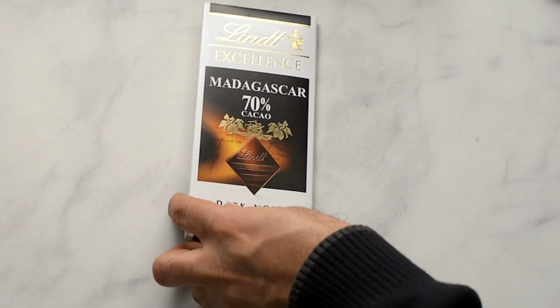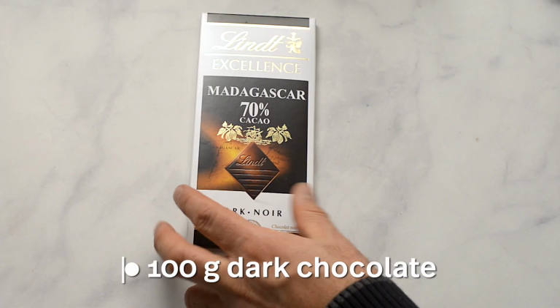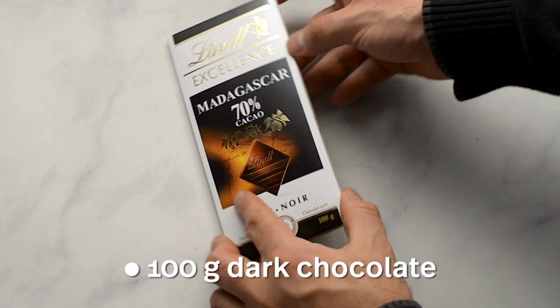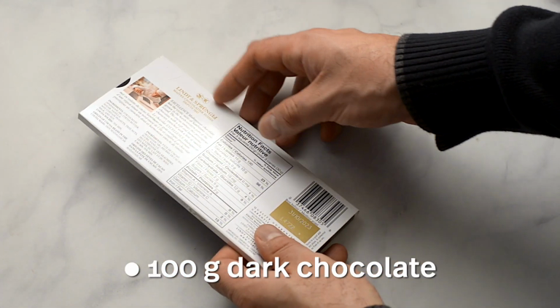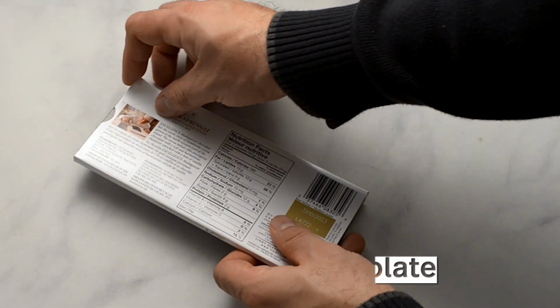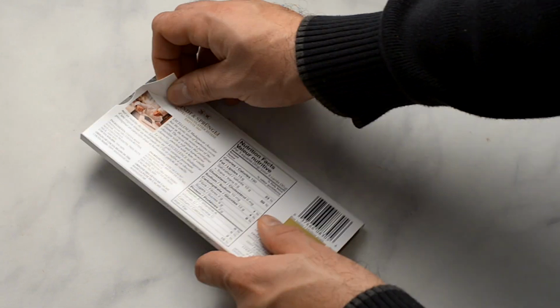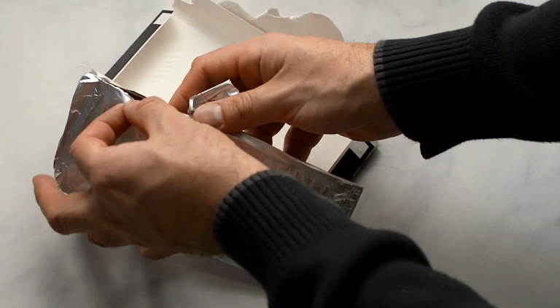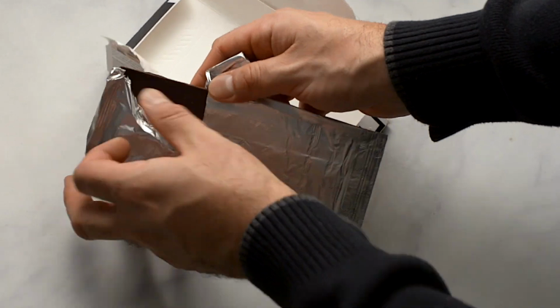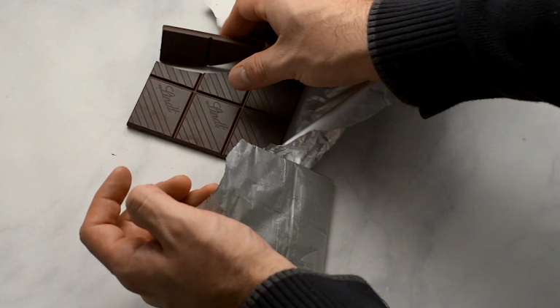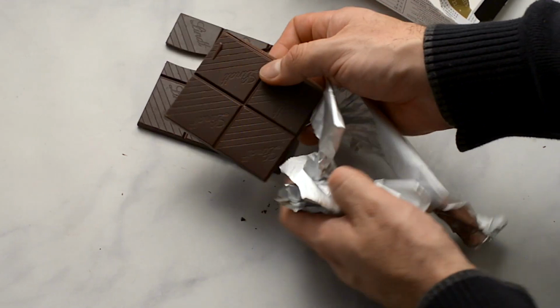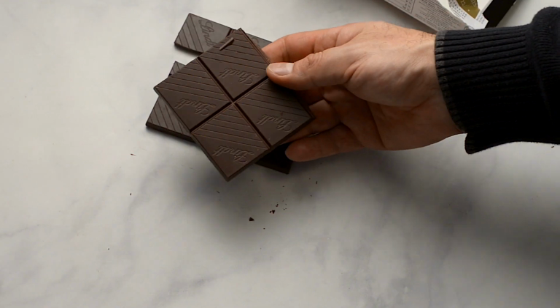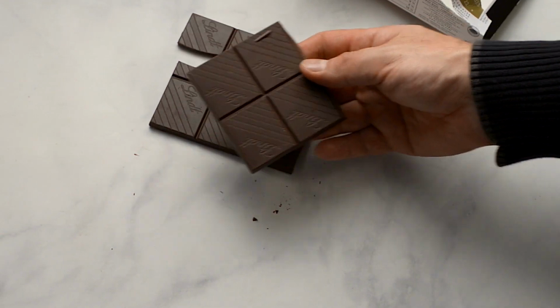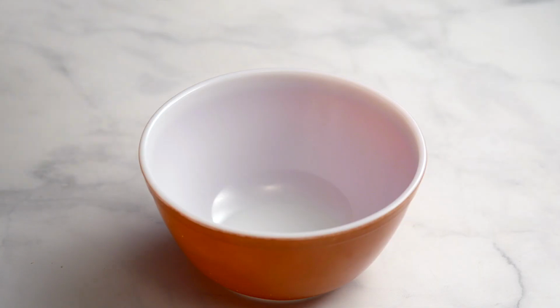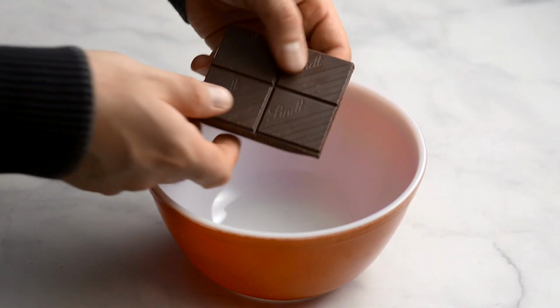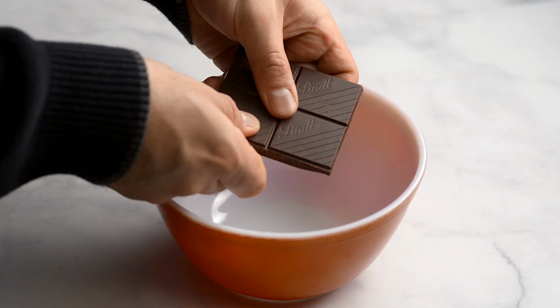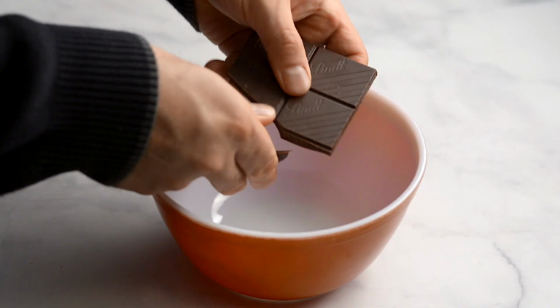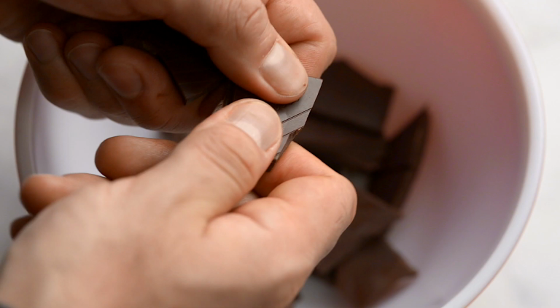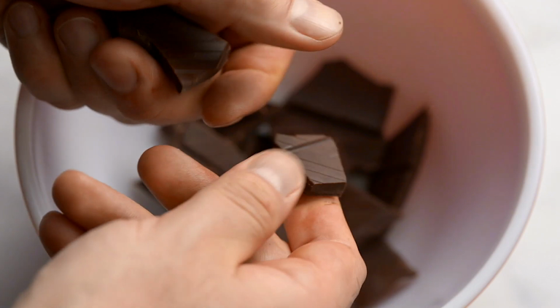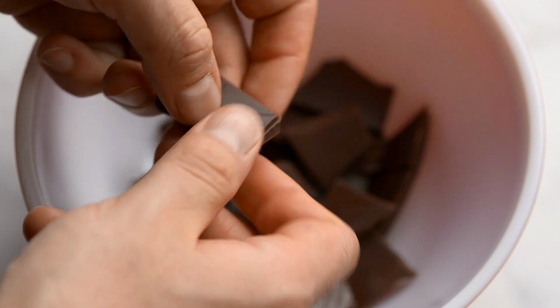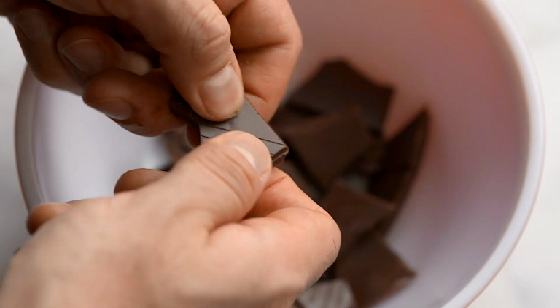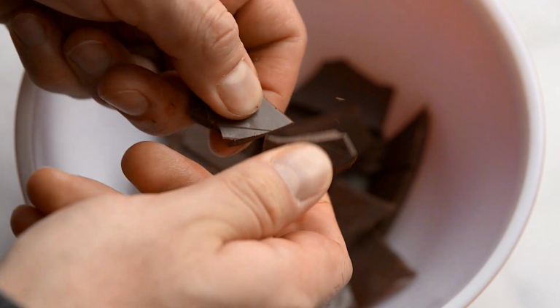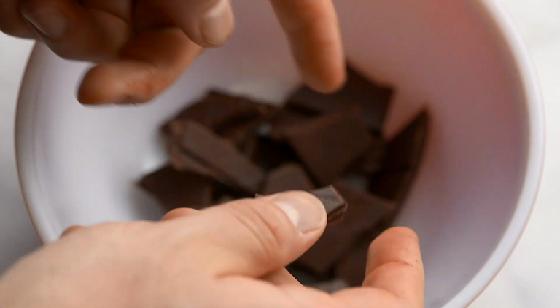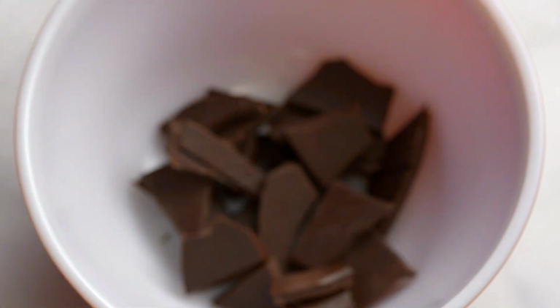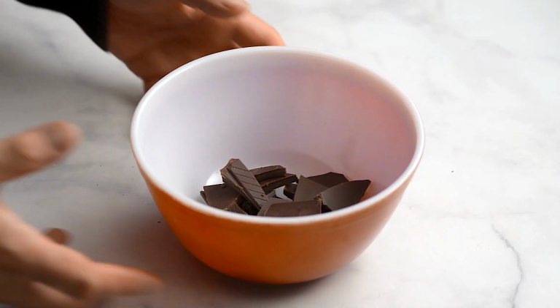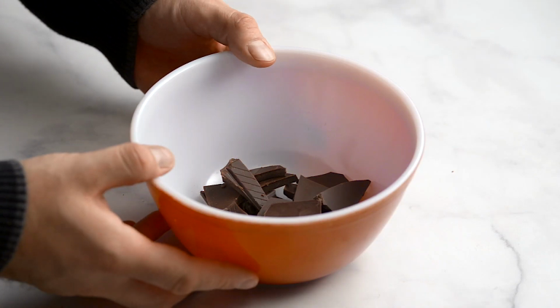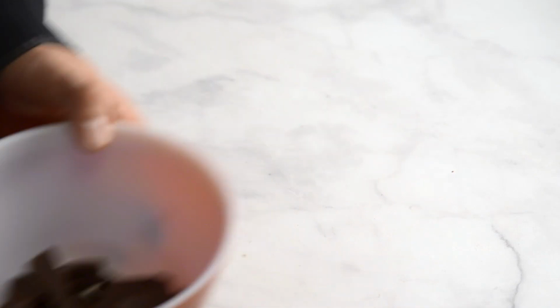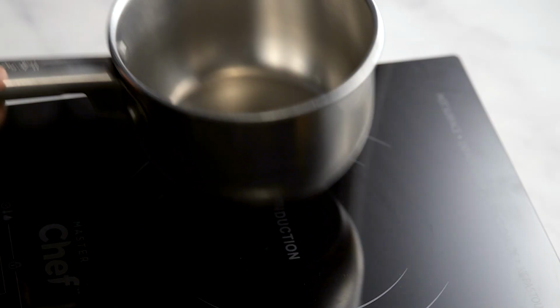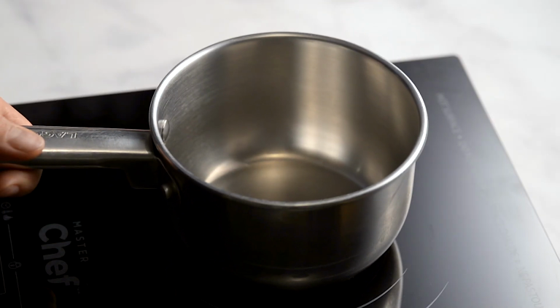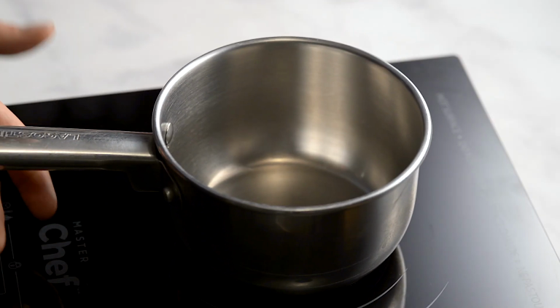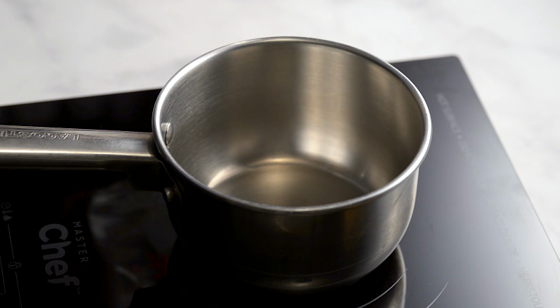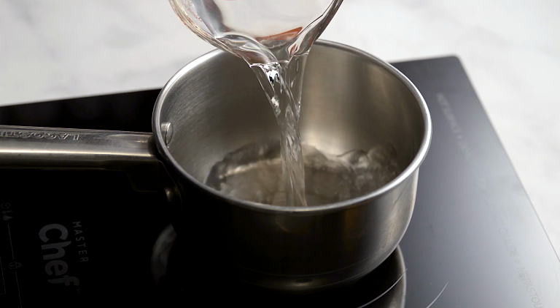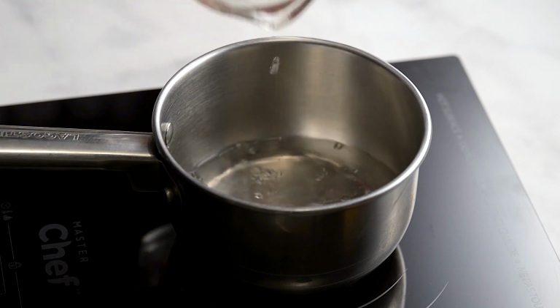You'll need 100 grams of dark chocolate. We used 70%, but a higher percentage would also work well. Break the chocolate into a medium-sized heat-resistant bowl and prepare a small bain marie.